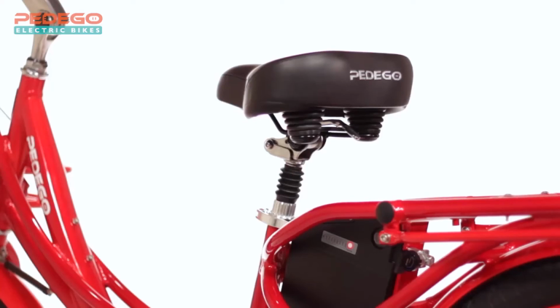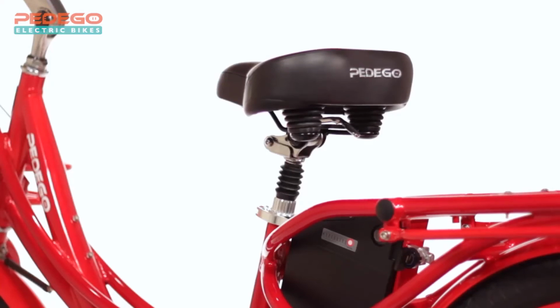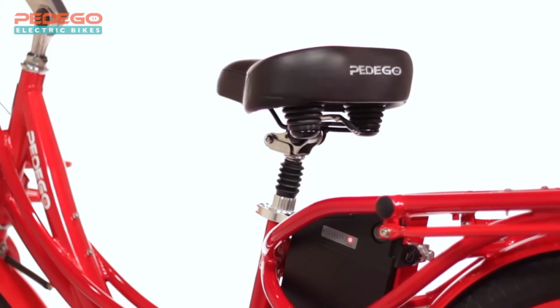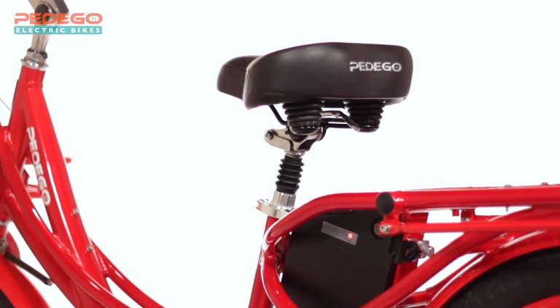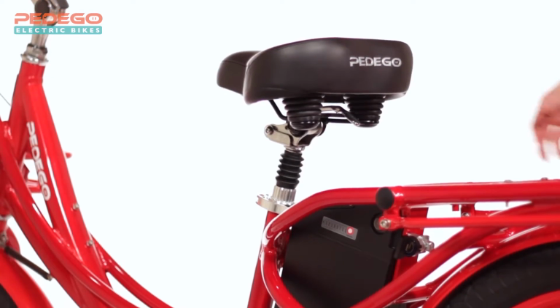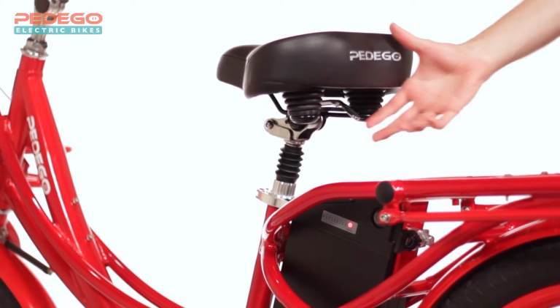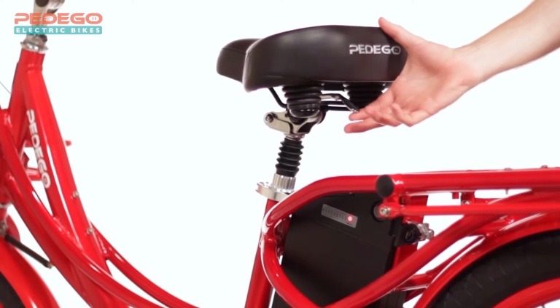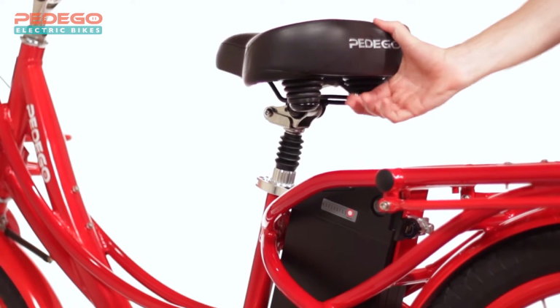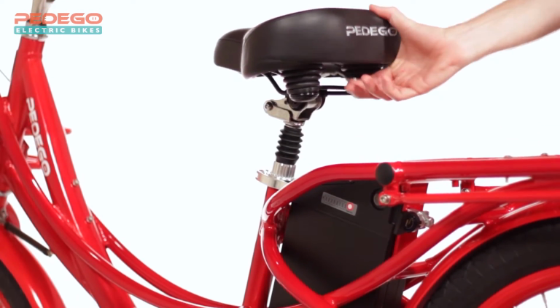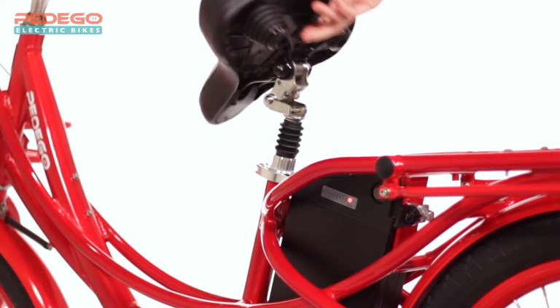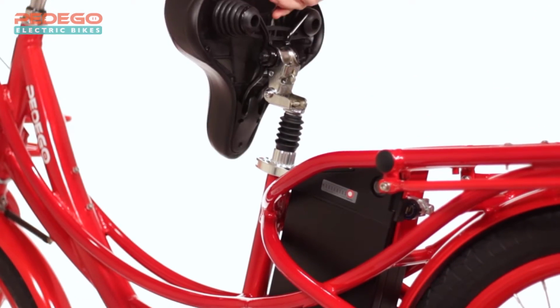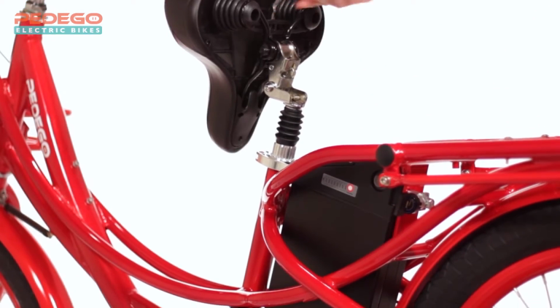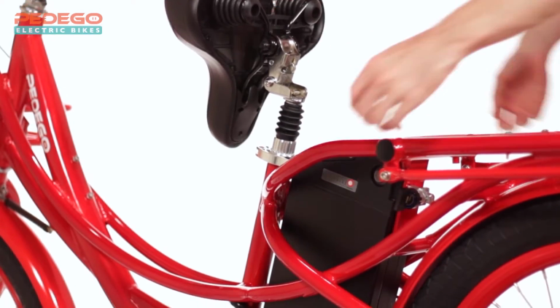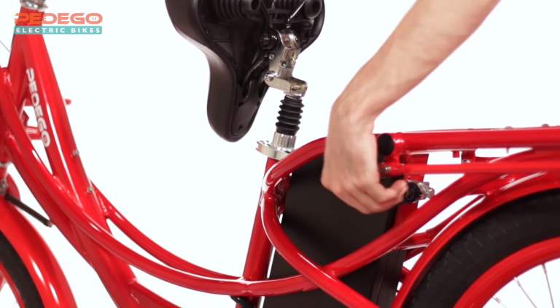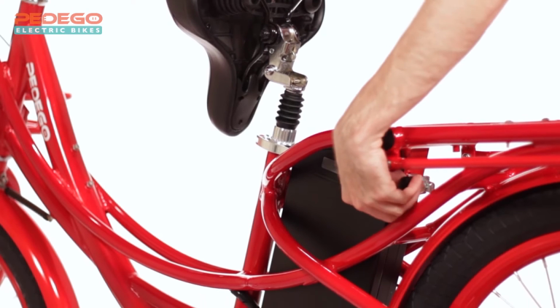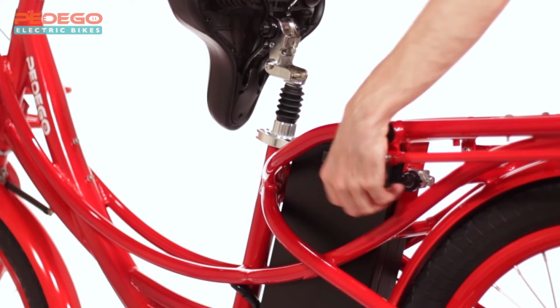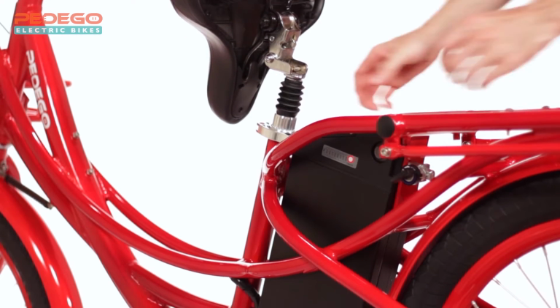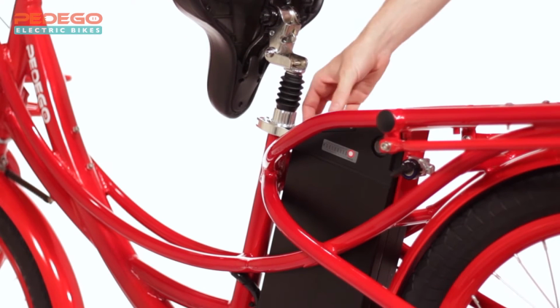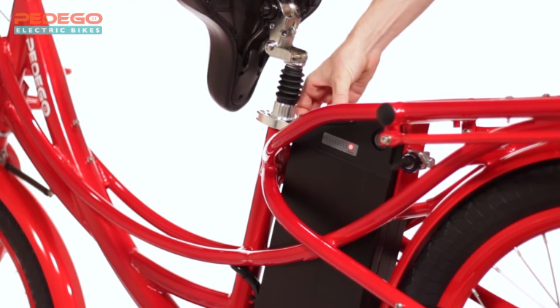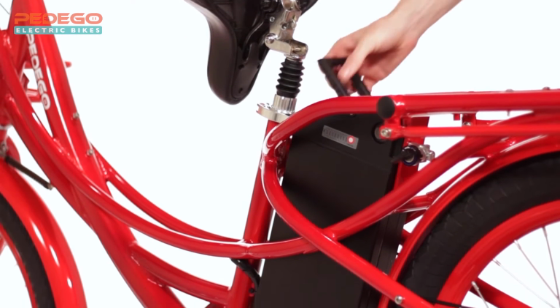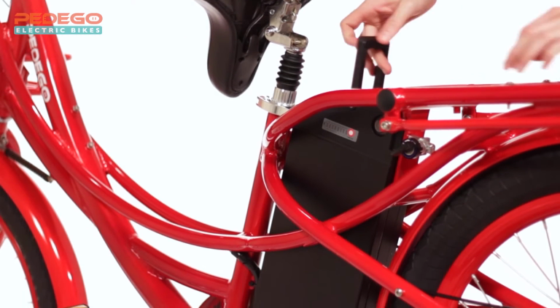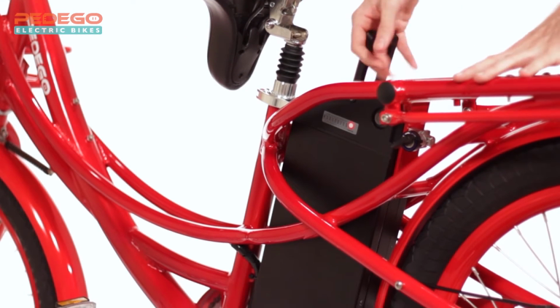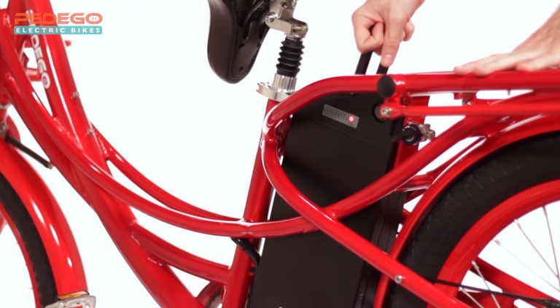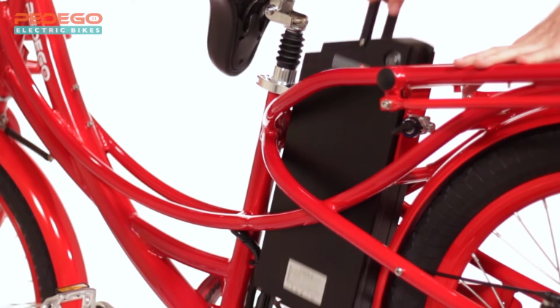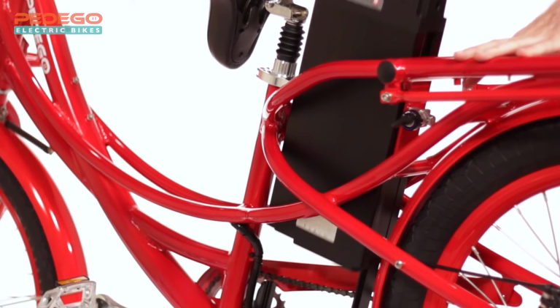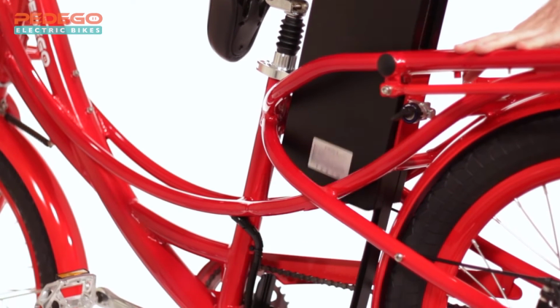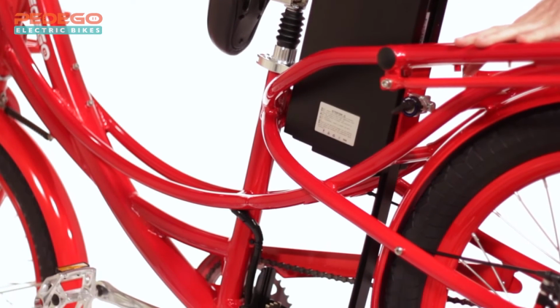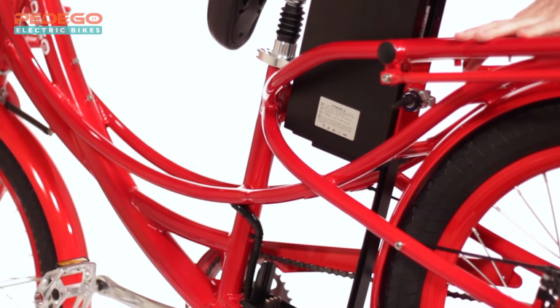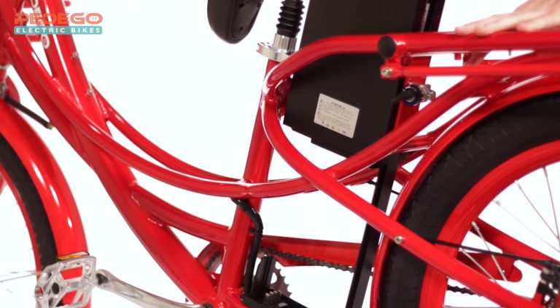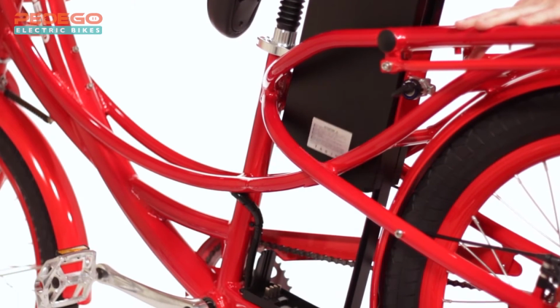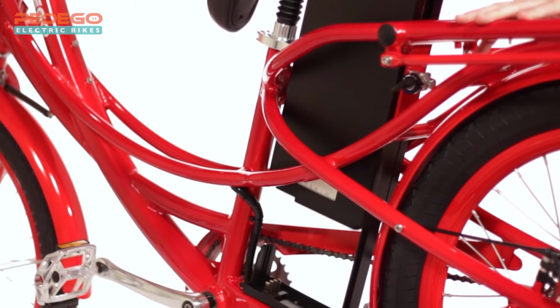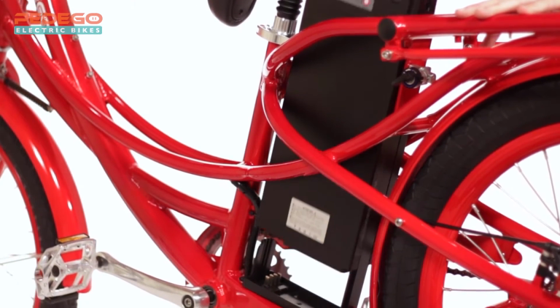The battery is lightweight and long-lasting. It uses Samsung cells with cutting-edge lithium-ion technology and an industry-leading three-year warranty.